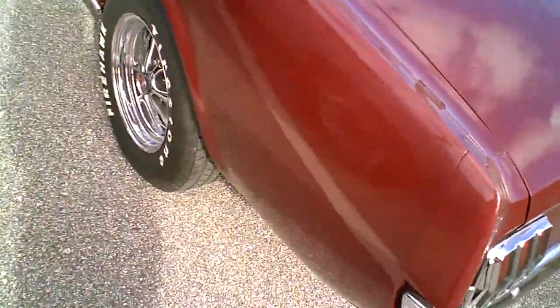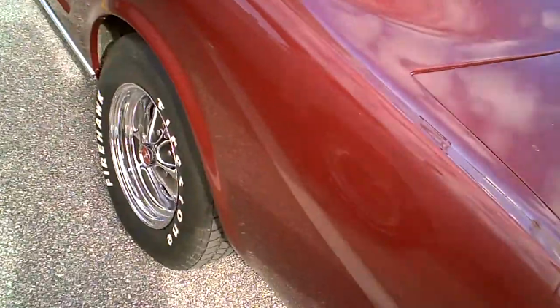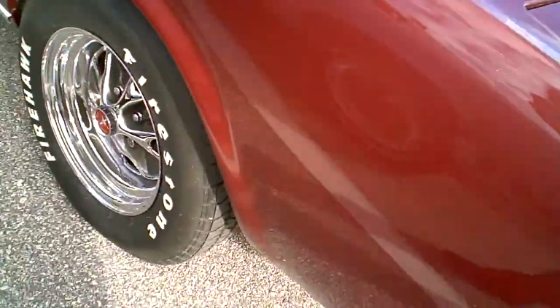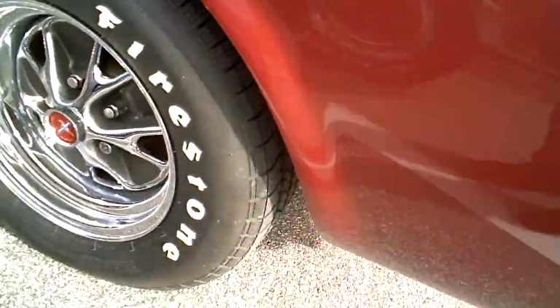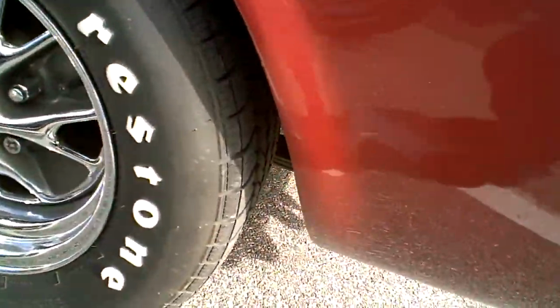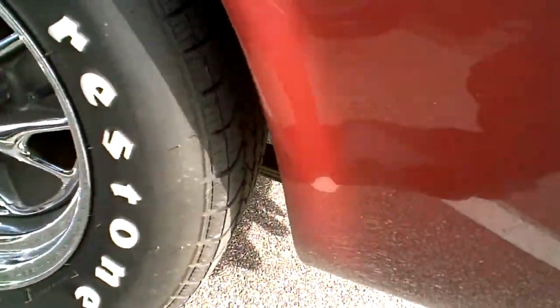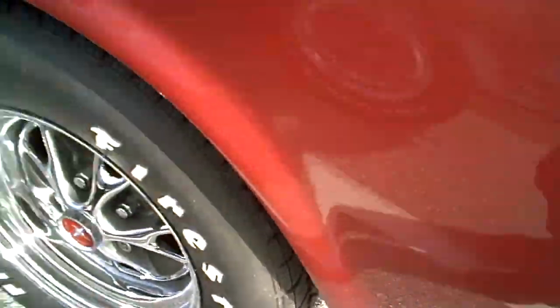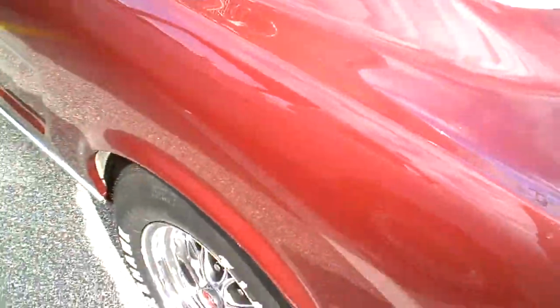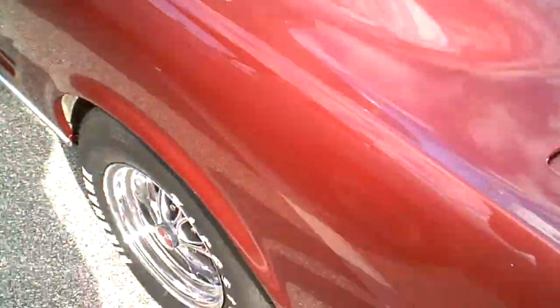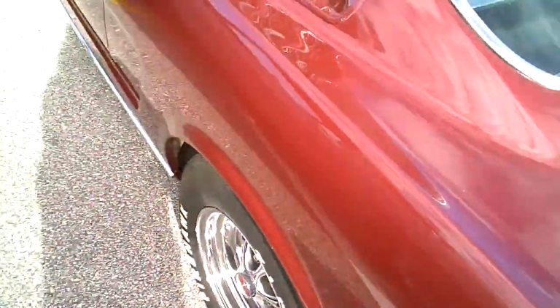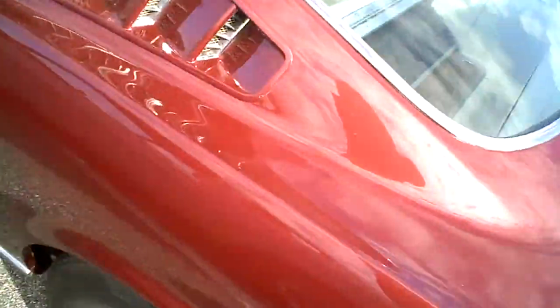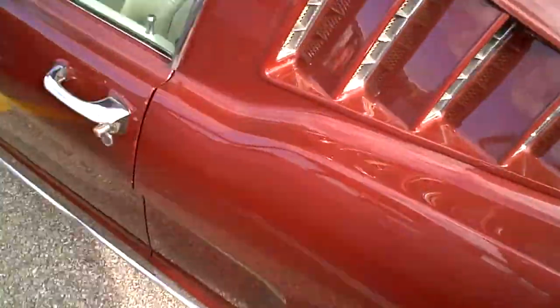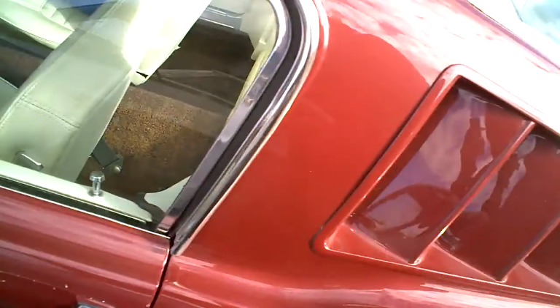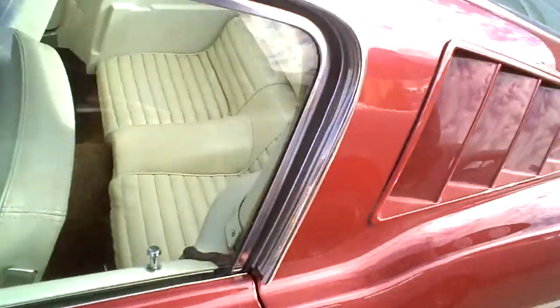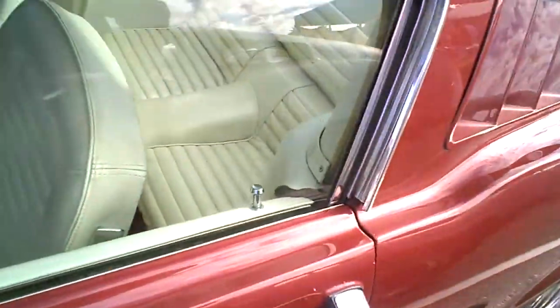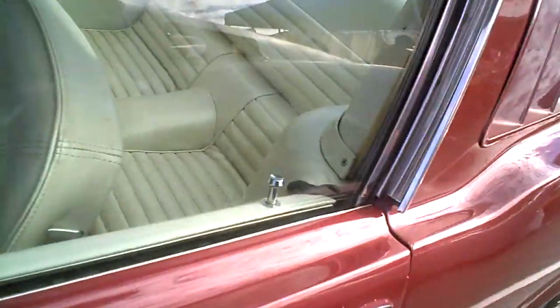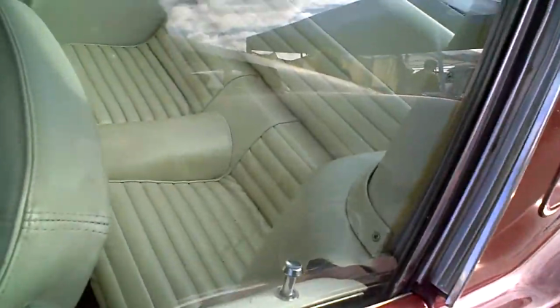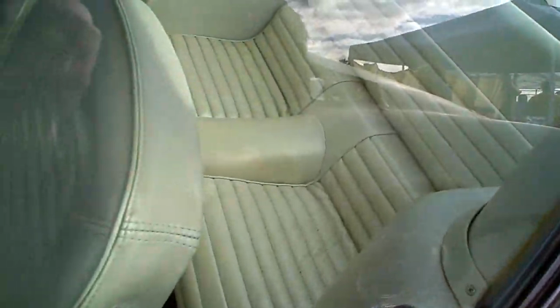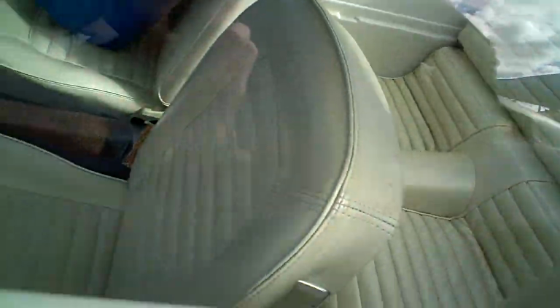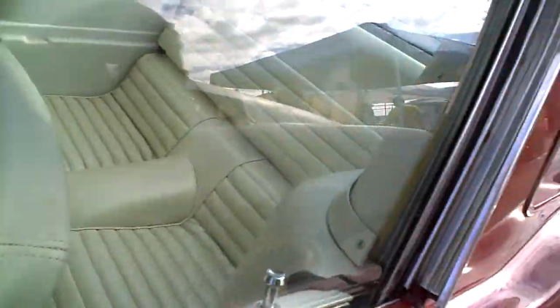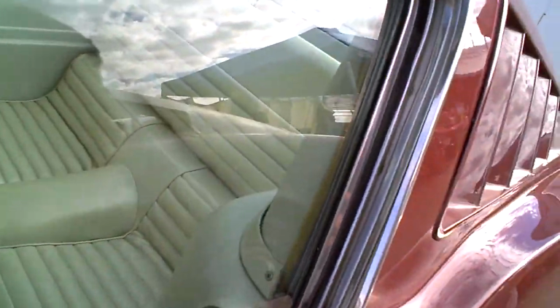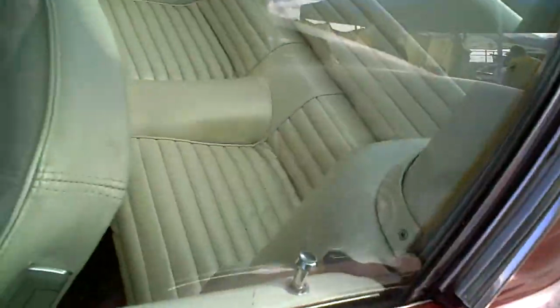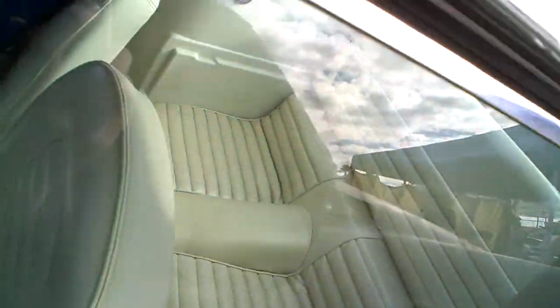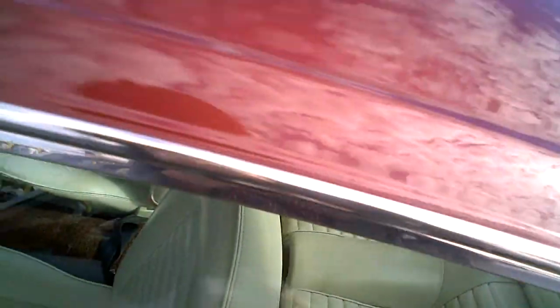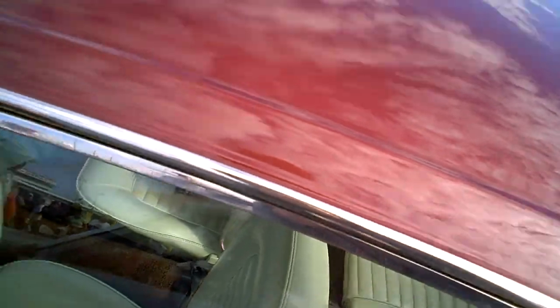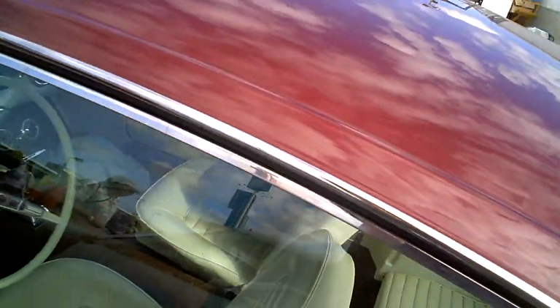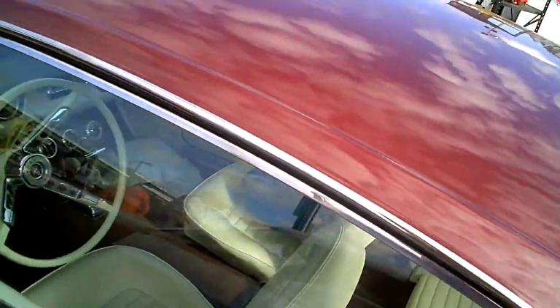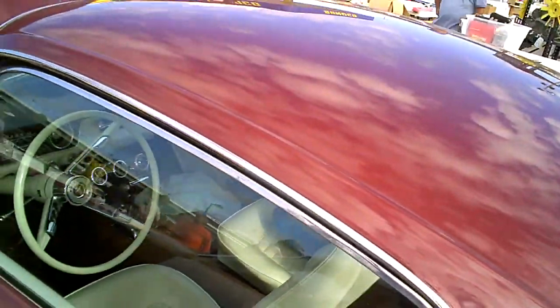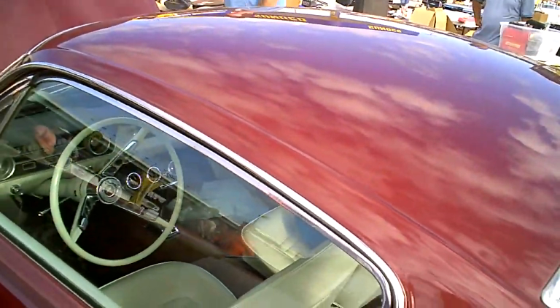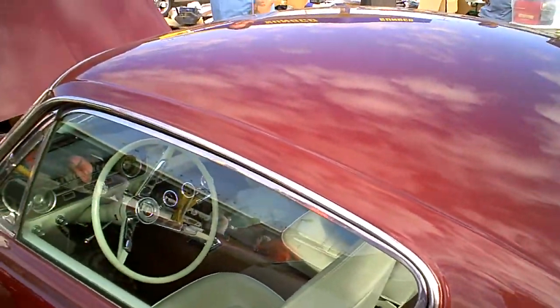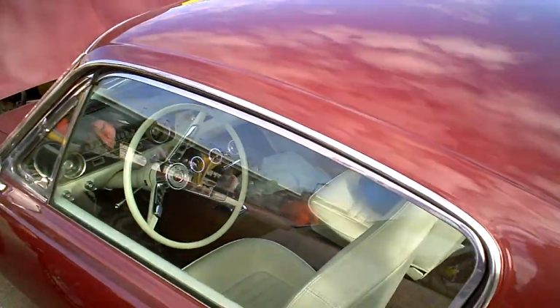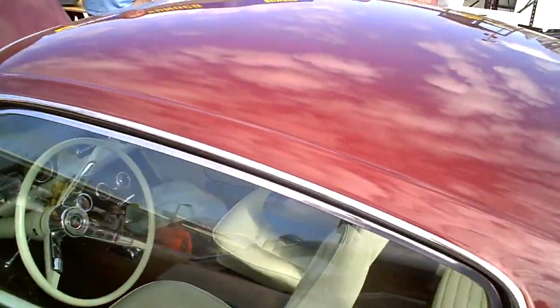This one here has got the Firestone tires on it. Now this one does seat four people, like some of the earlier Mustangs. Of course, on the older Shelby variants, those could only seat two people.